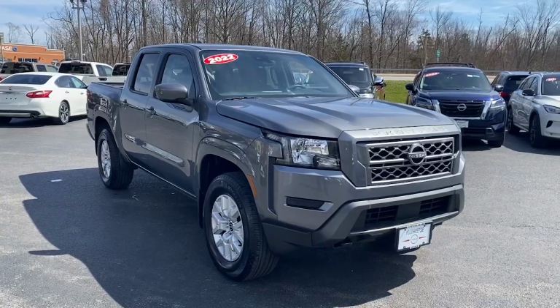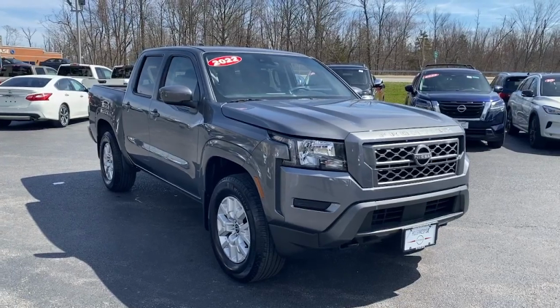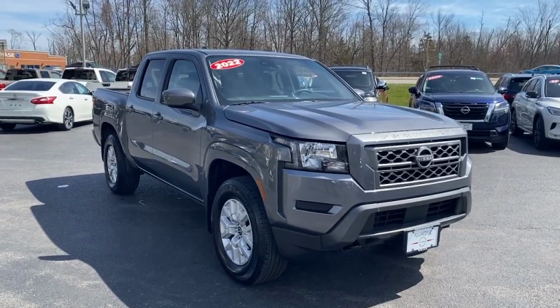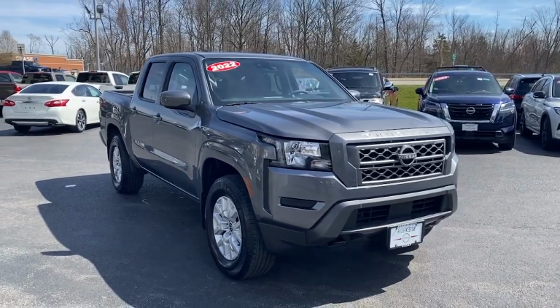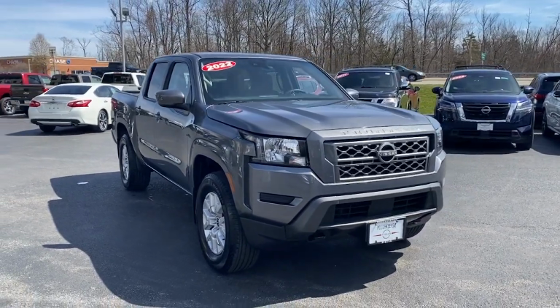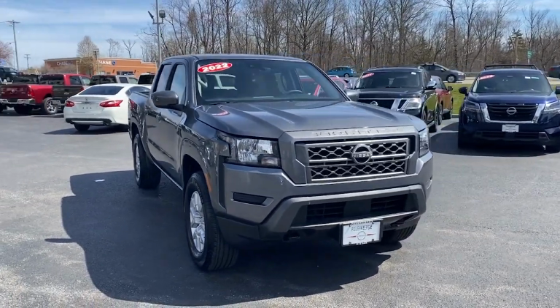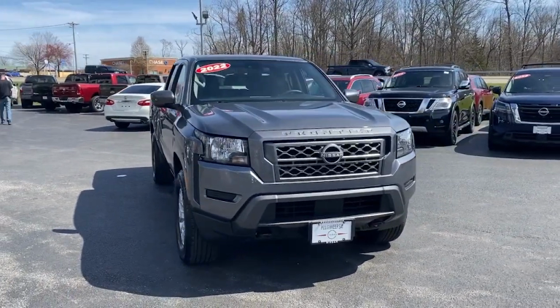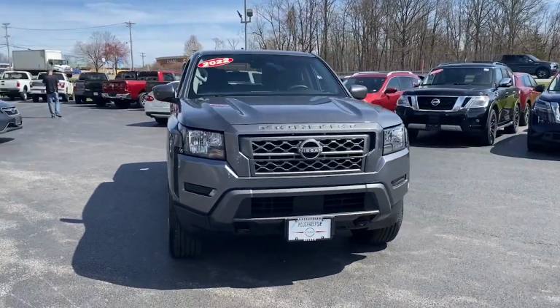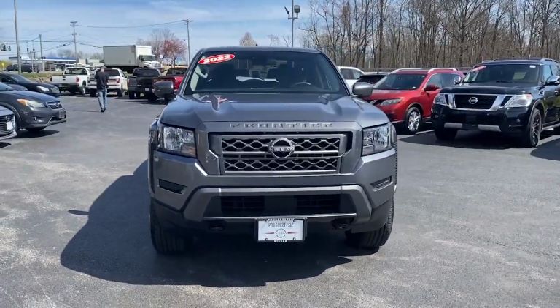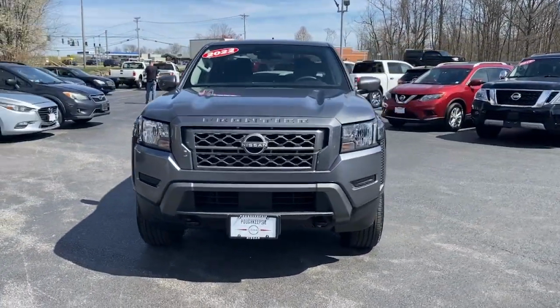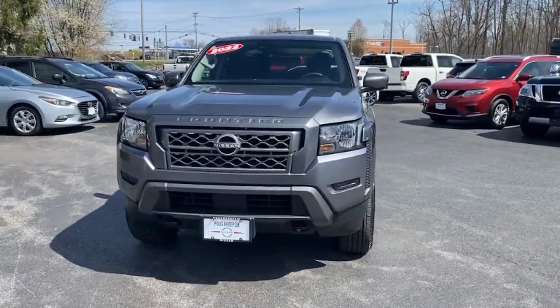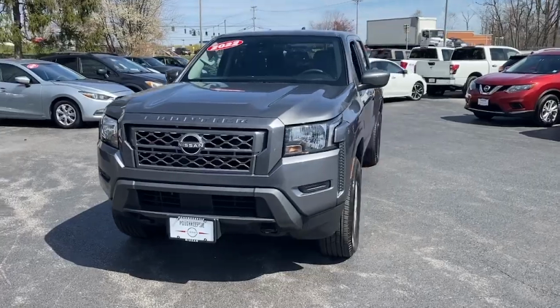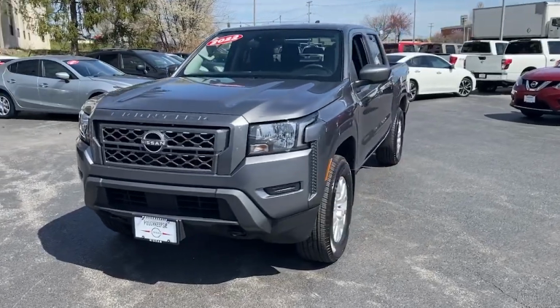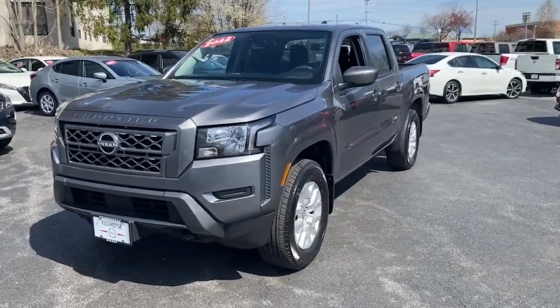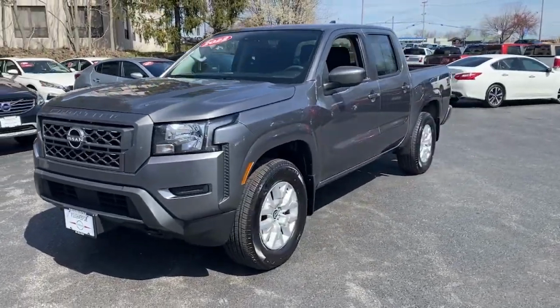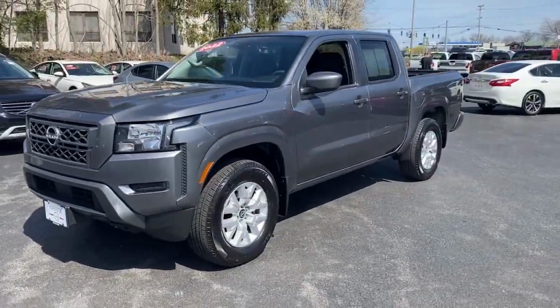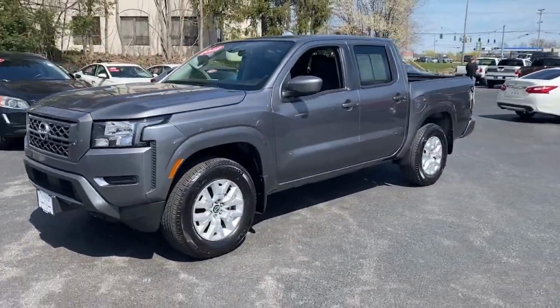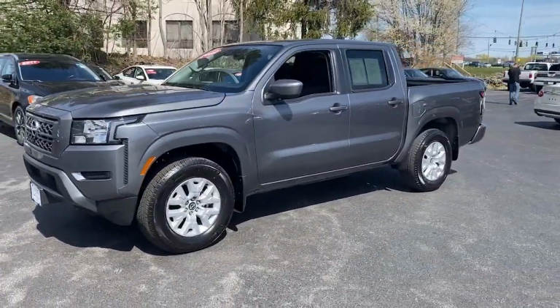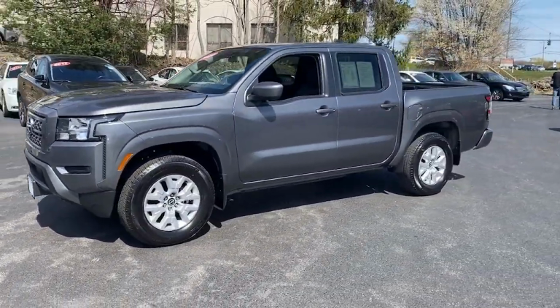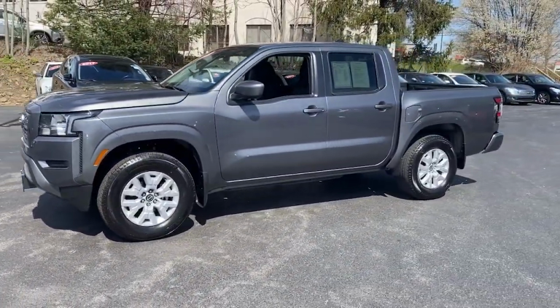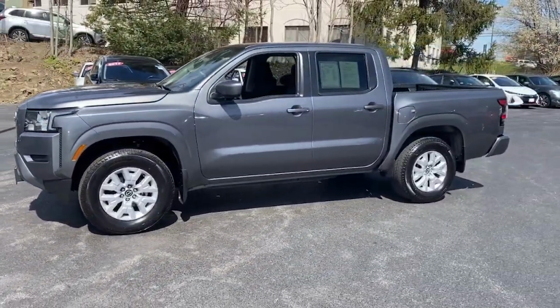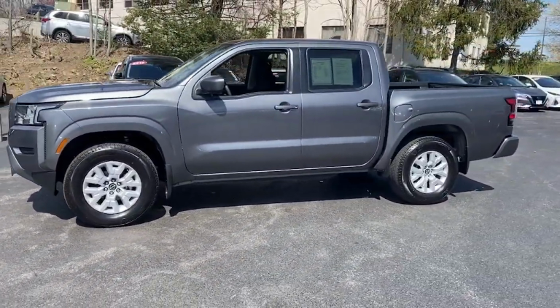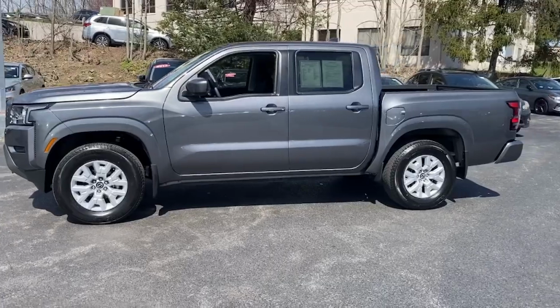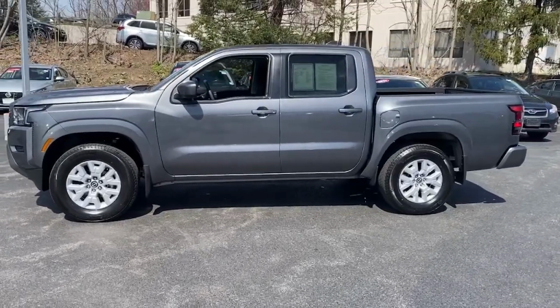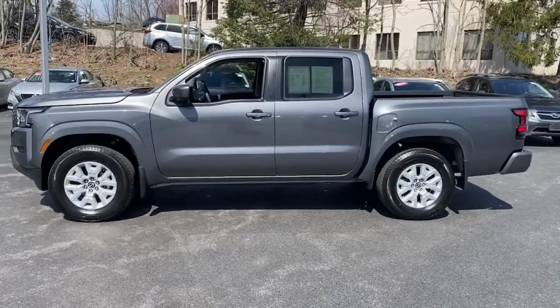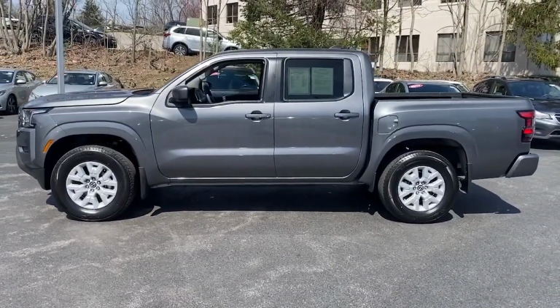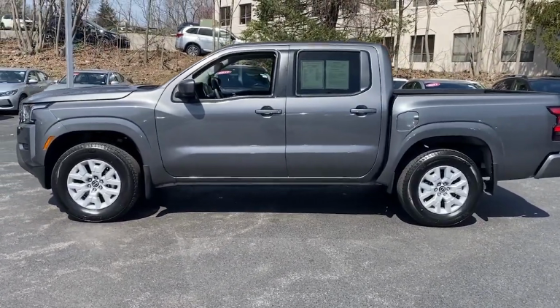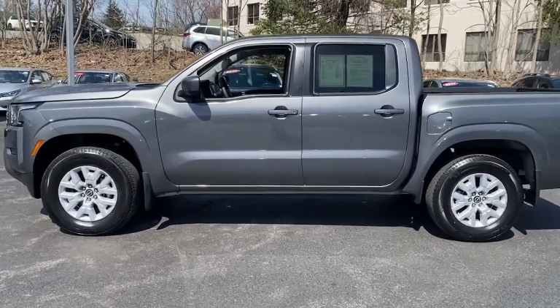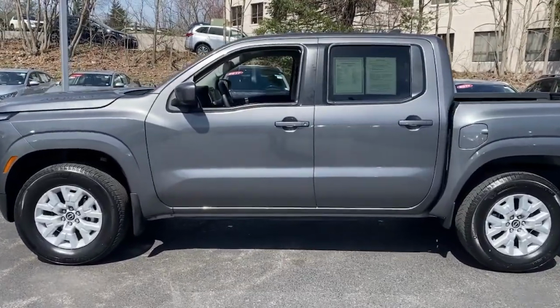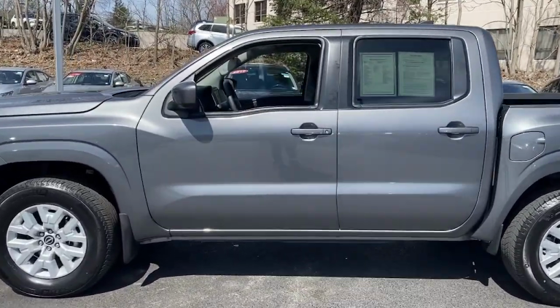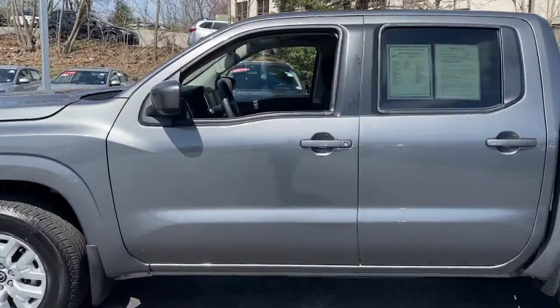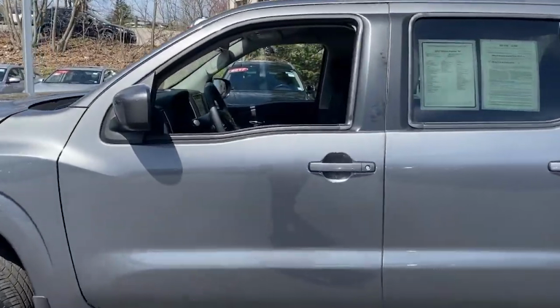Get a feel for the 2022 Nissan Frontier. With less than 10,000 miles on the odometer, this vehicle stands out from the rest. This capable Frontier delivers impressive durability and a work ethic to match.